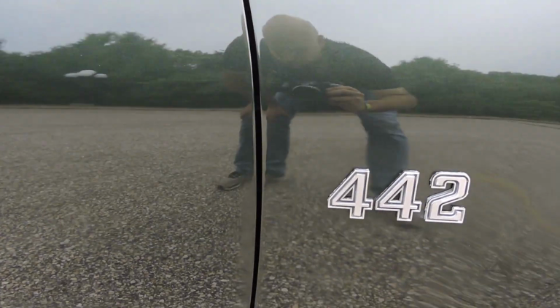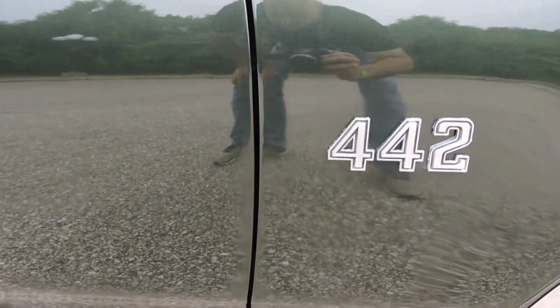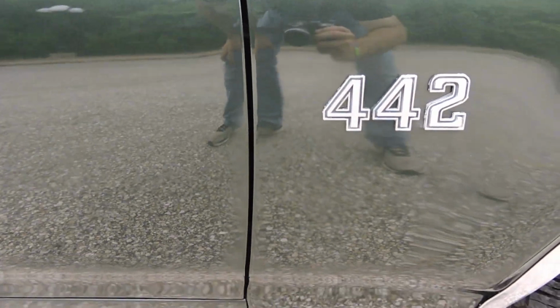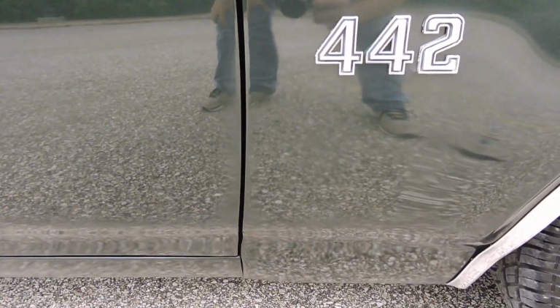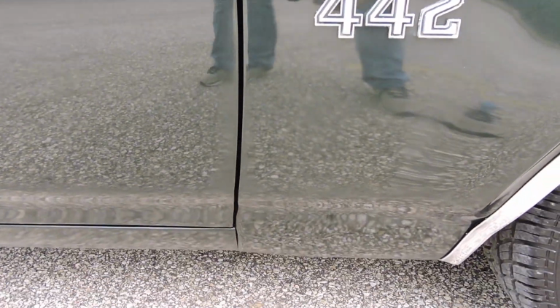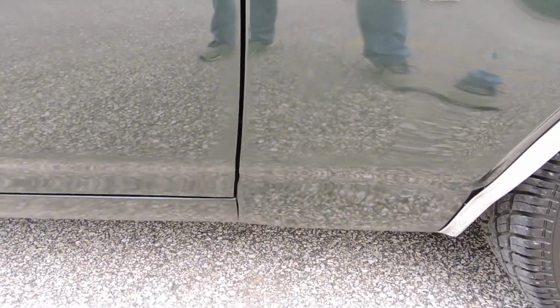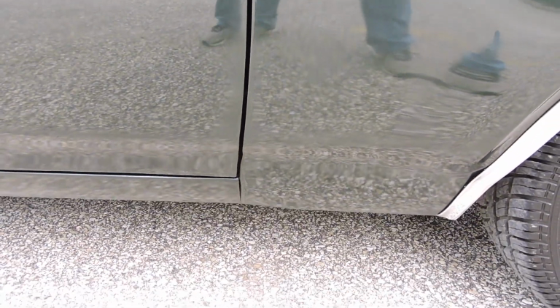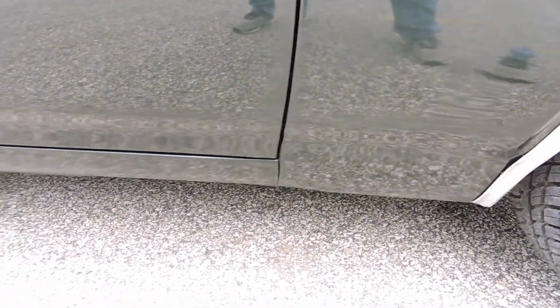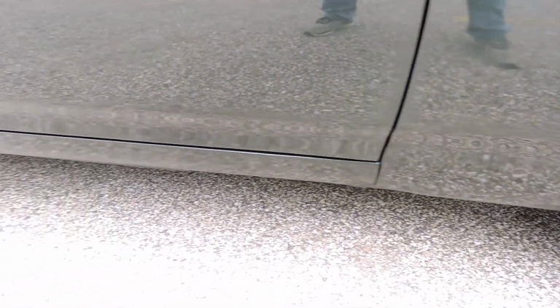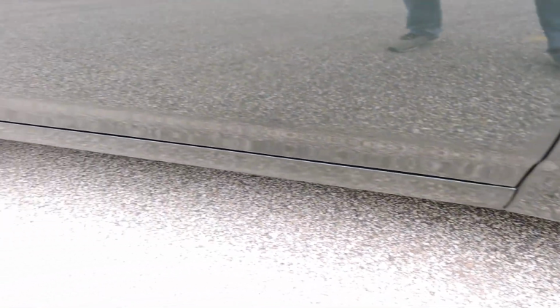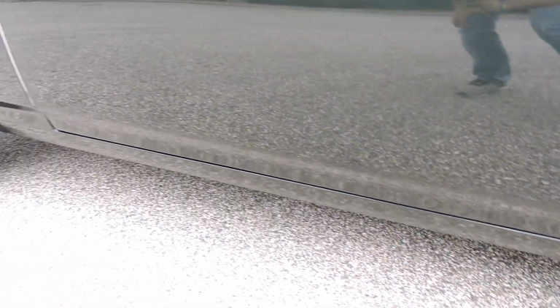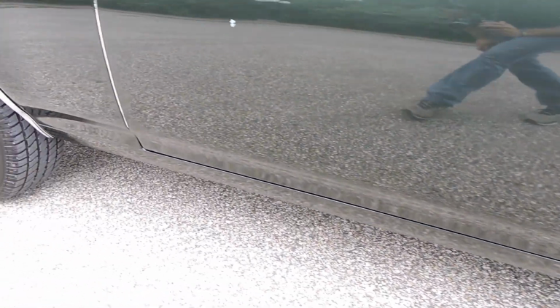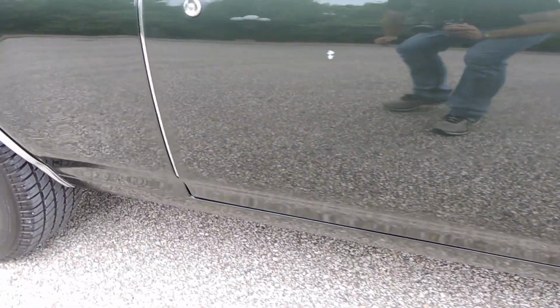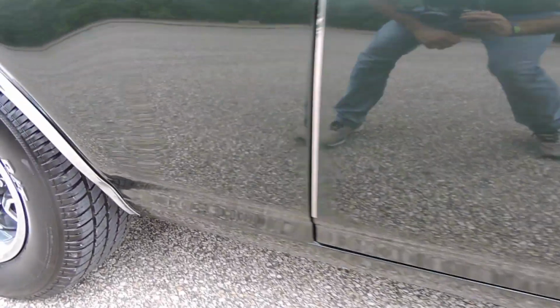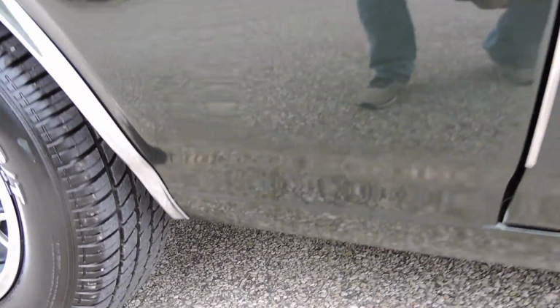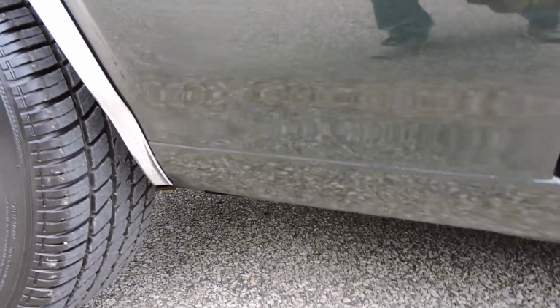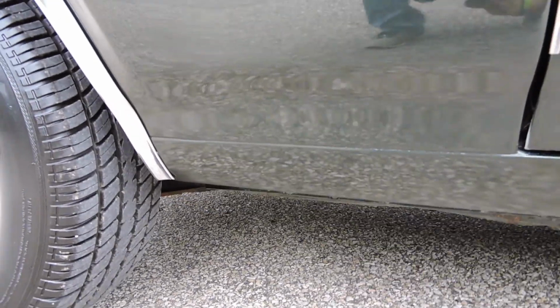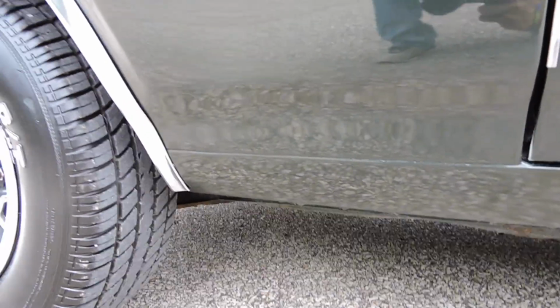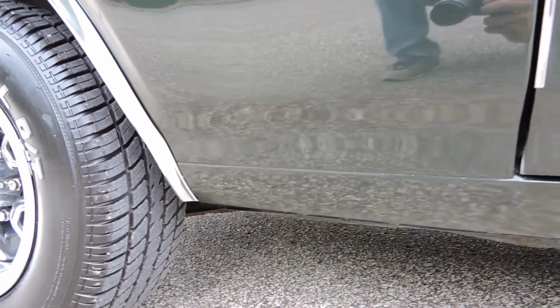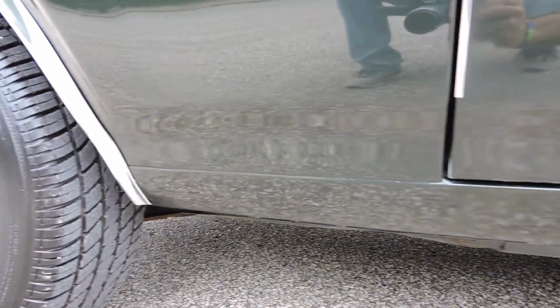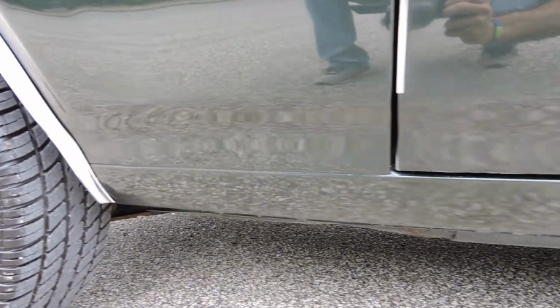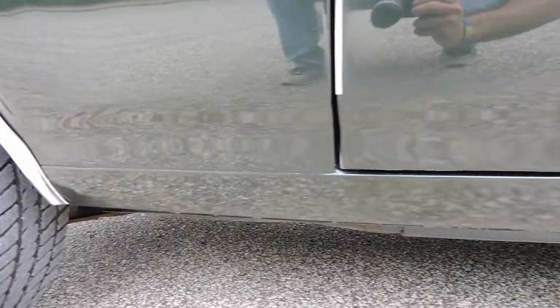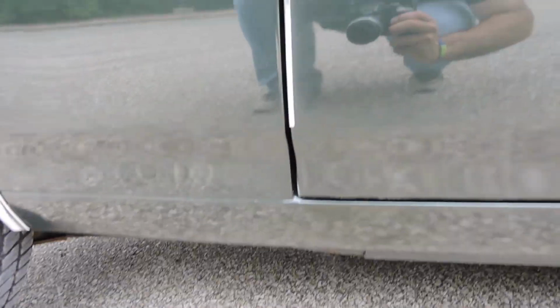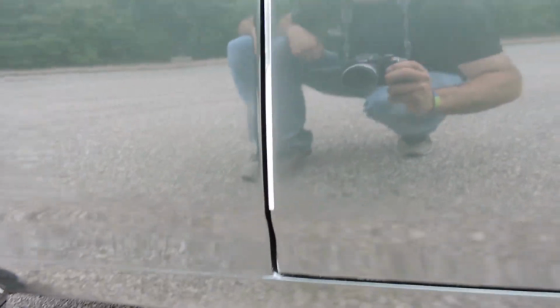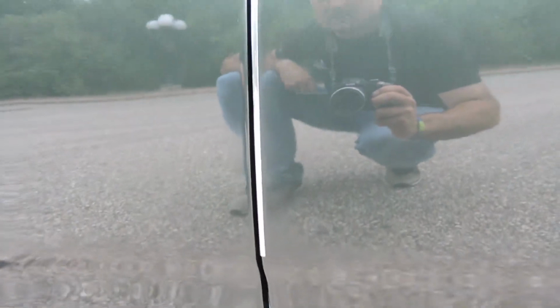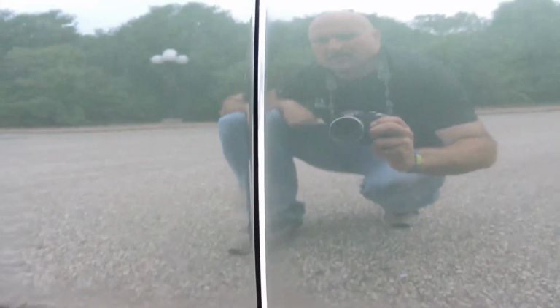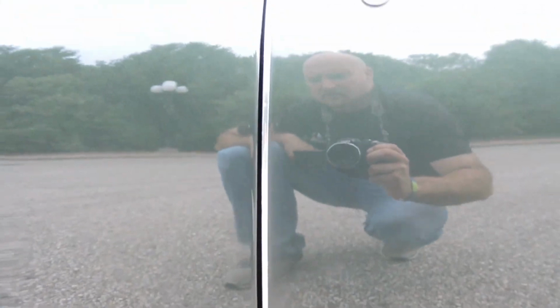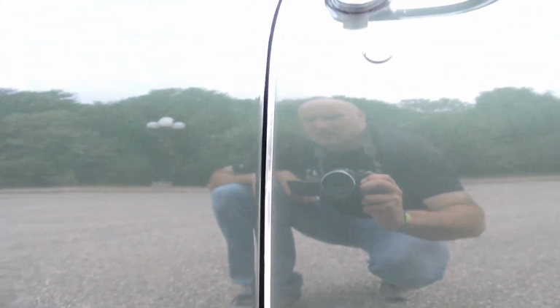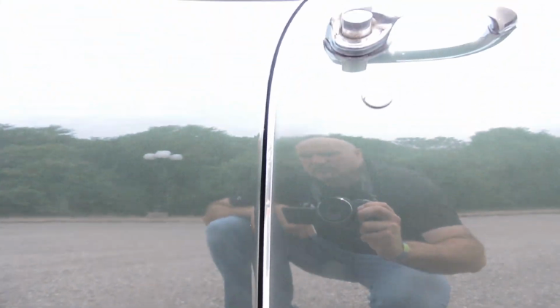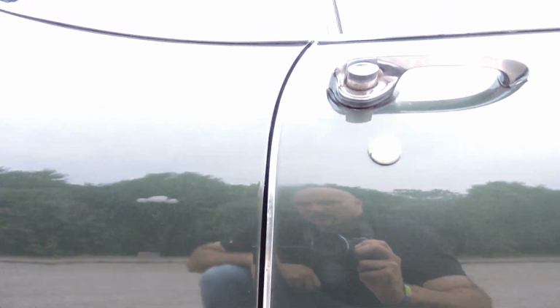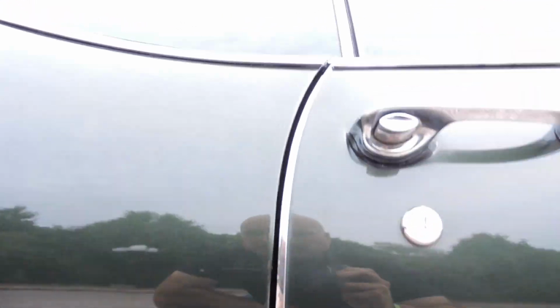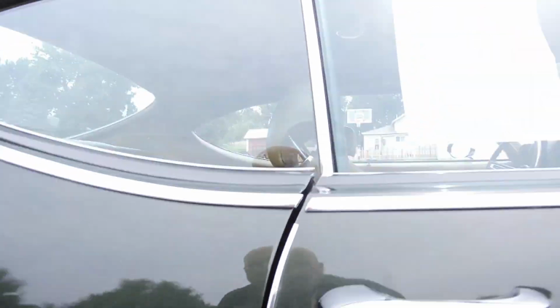Nice door gap, nice and even from top to bottom. Rocker panel looks good. No bubbles or blisters anywhere in the rocker. Door gap looks great.